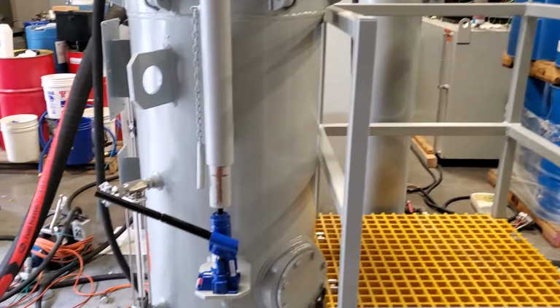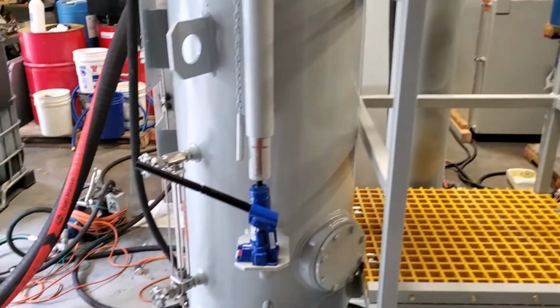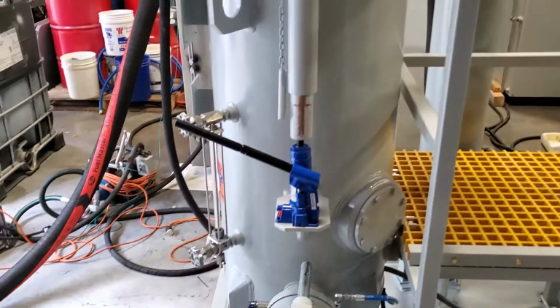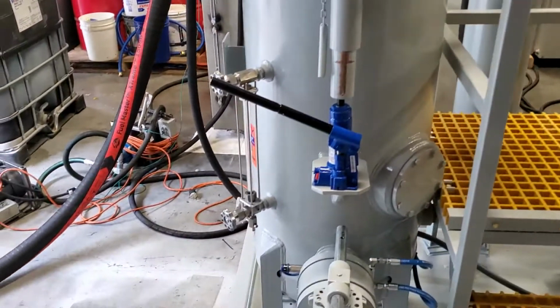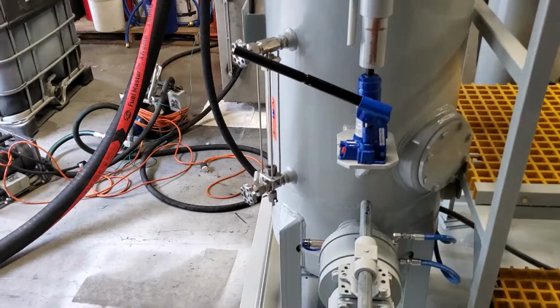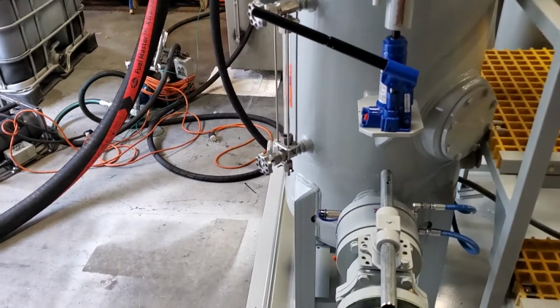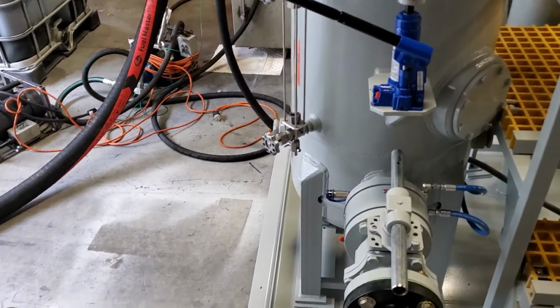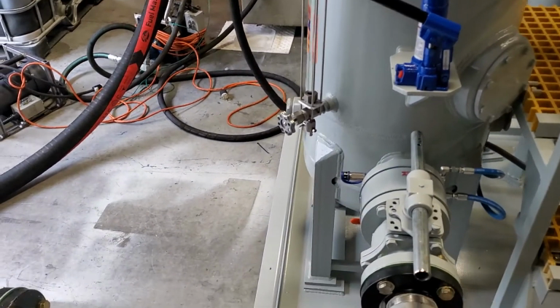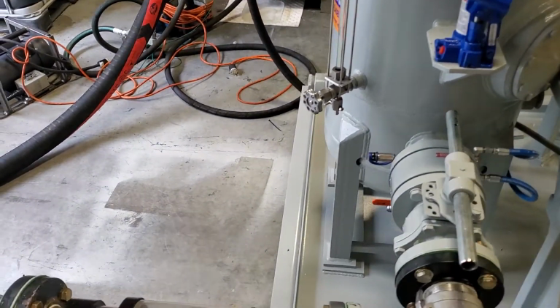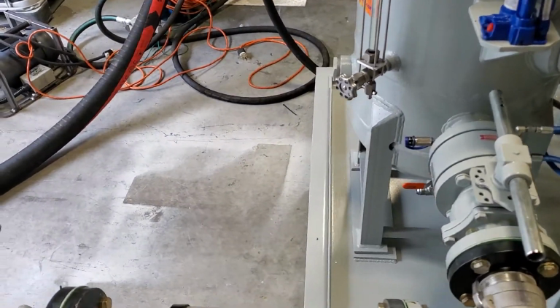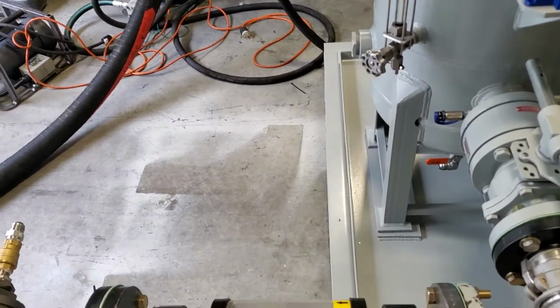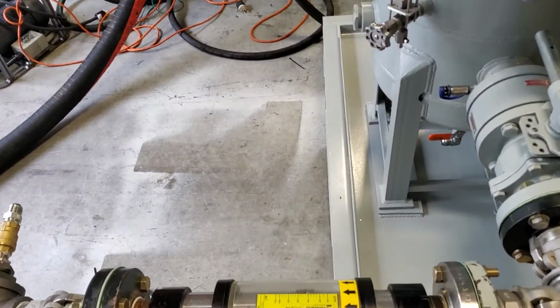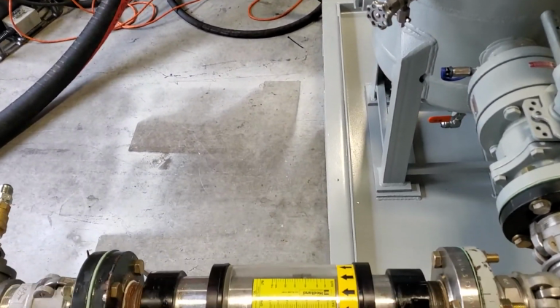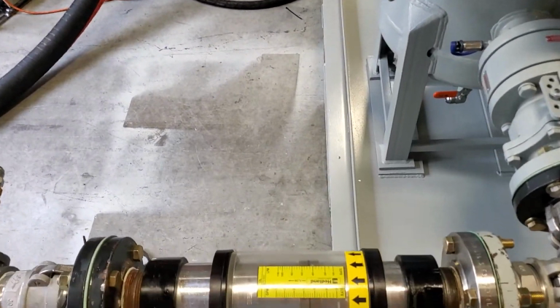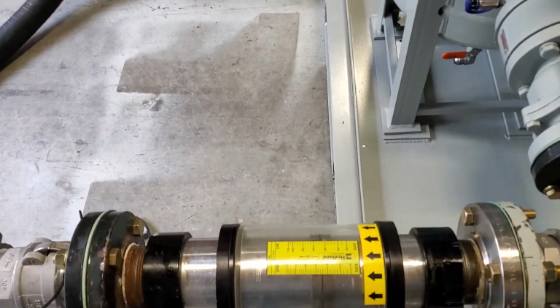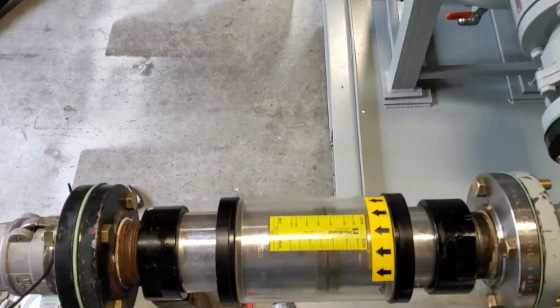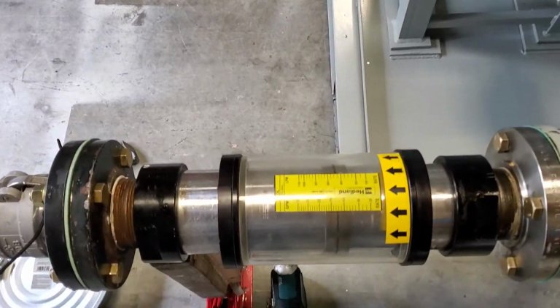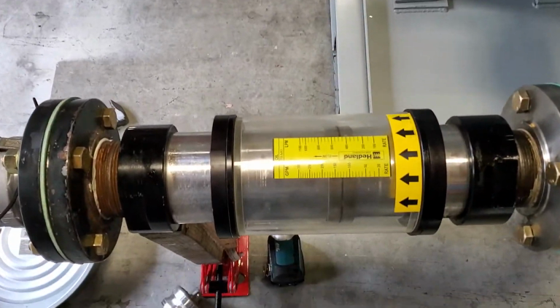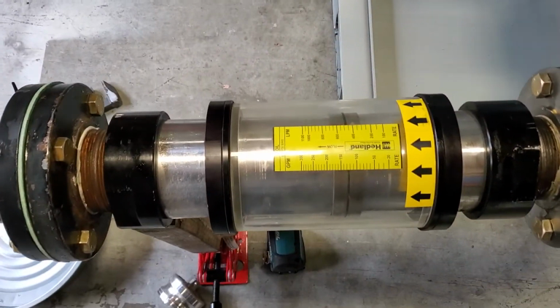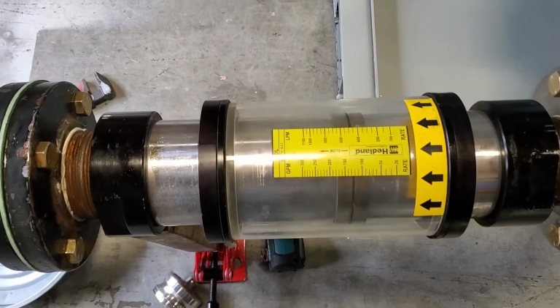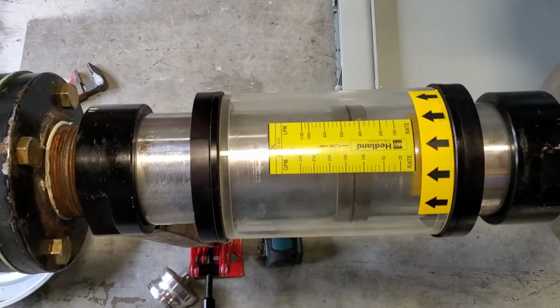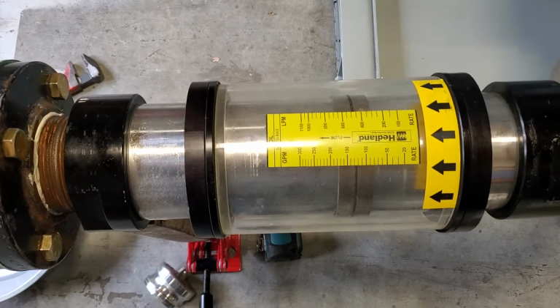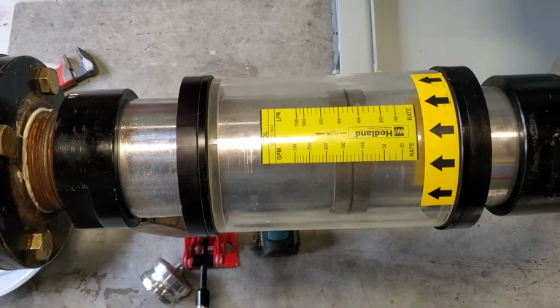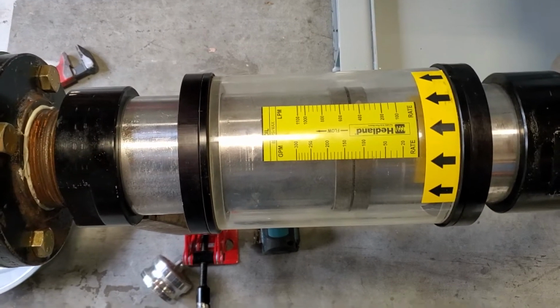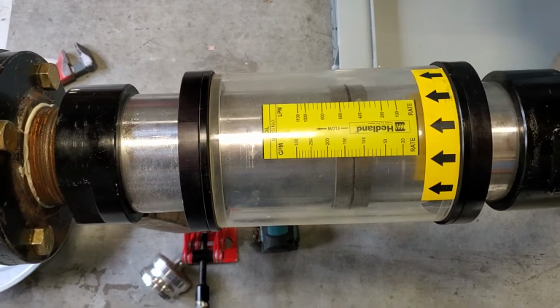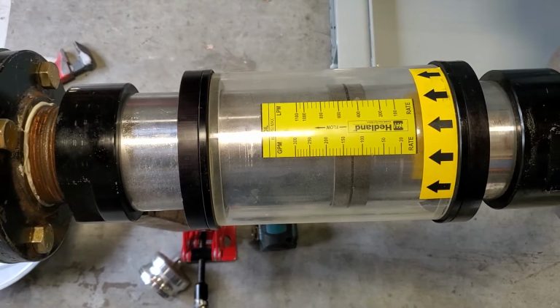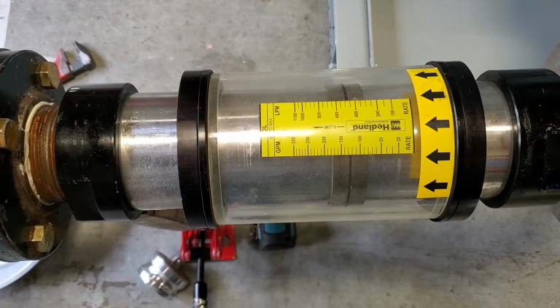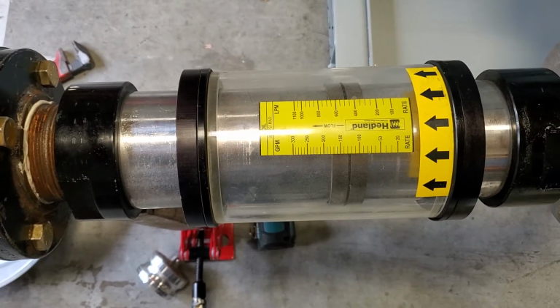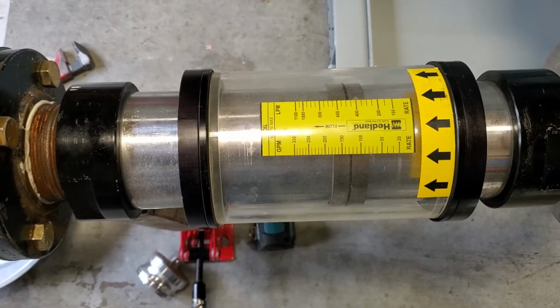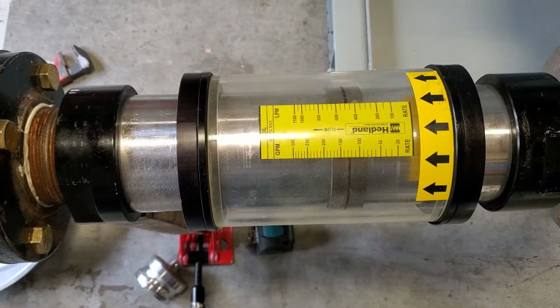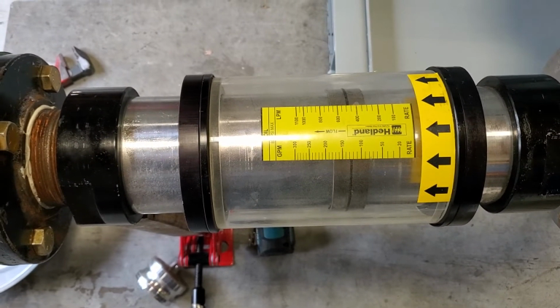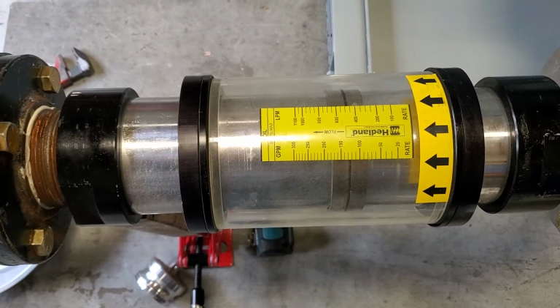Right now we're flowing at about three-quarters speed and about 130 gallons a minute.